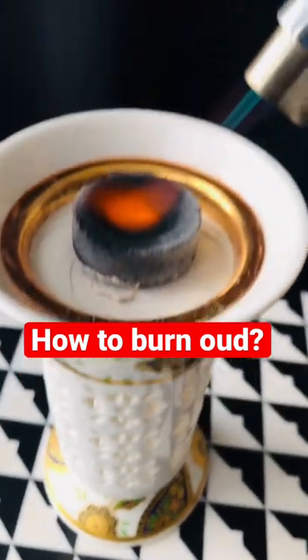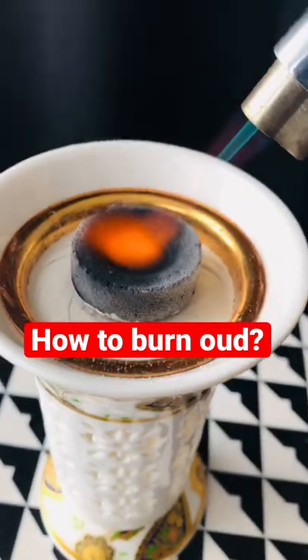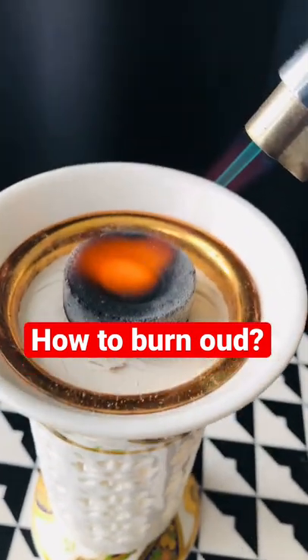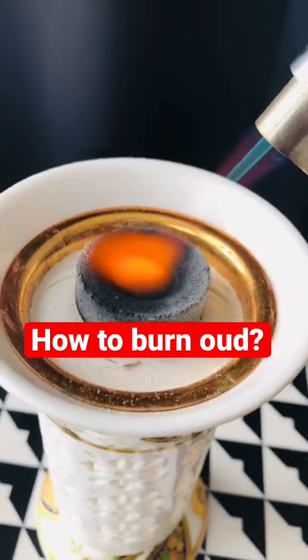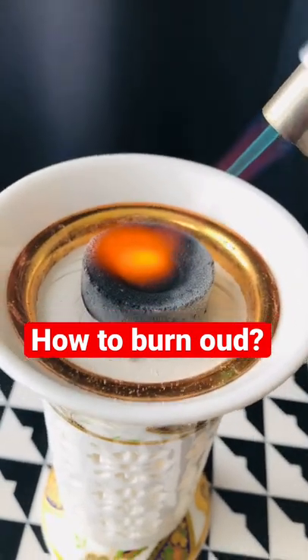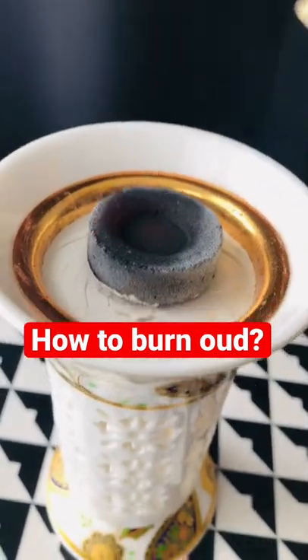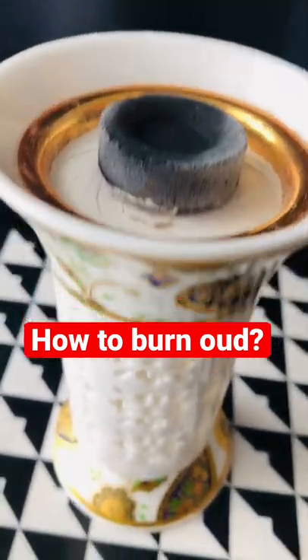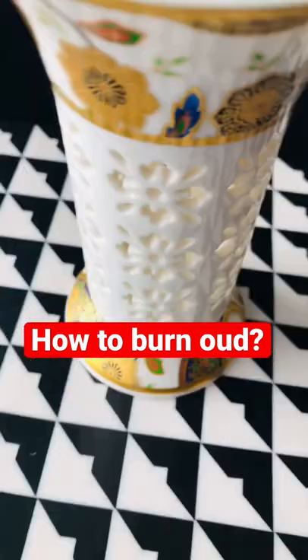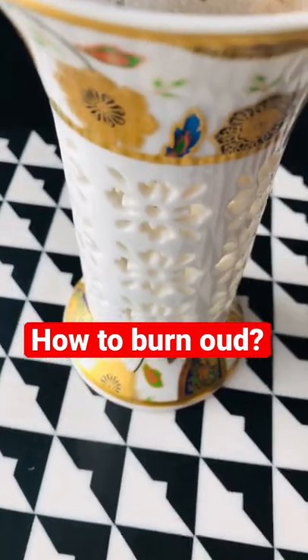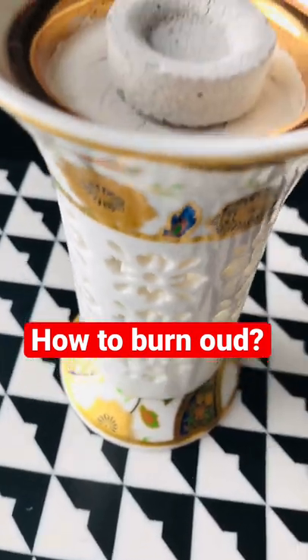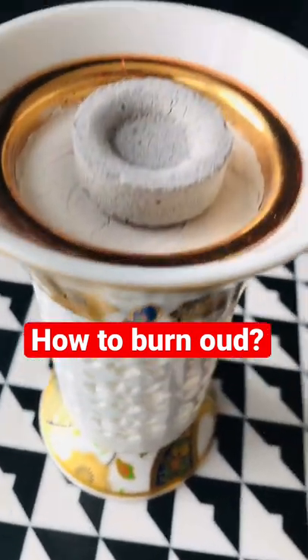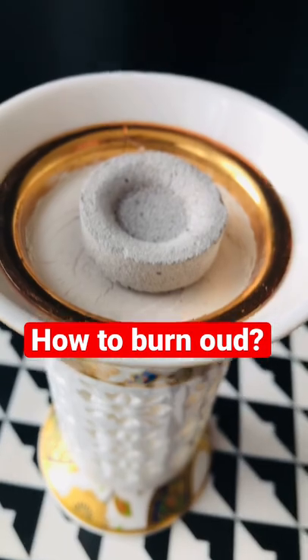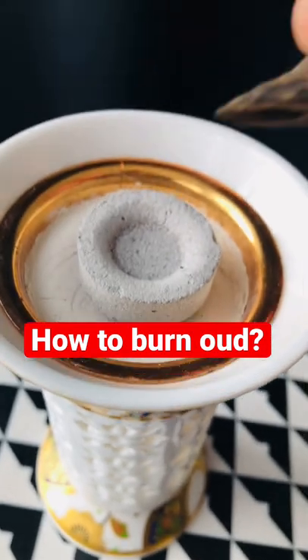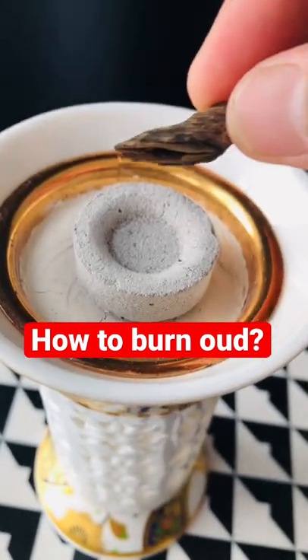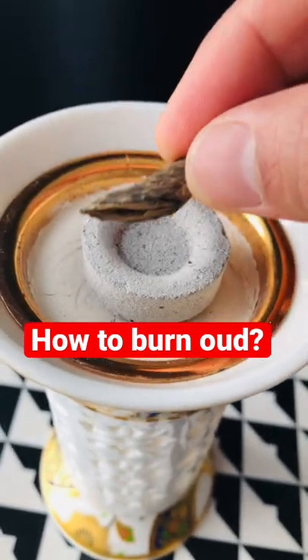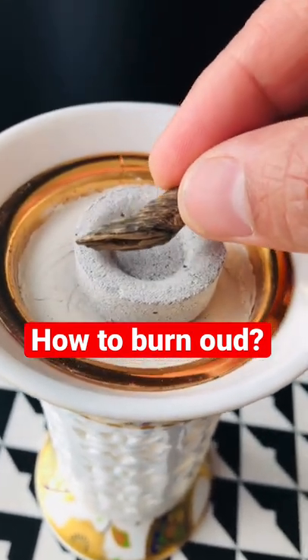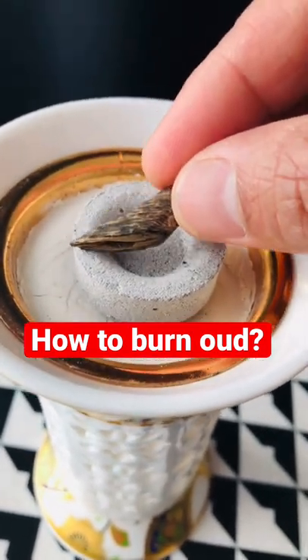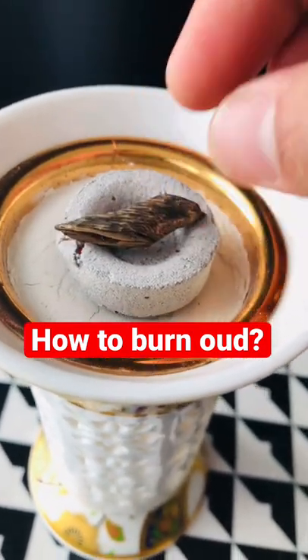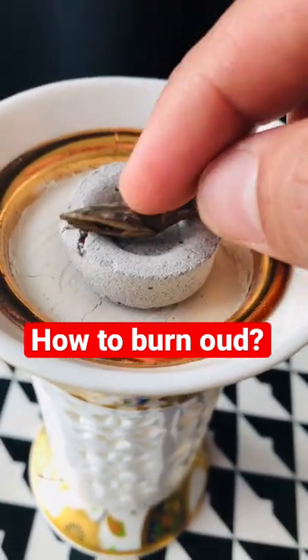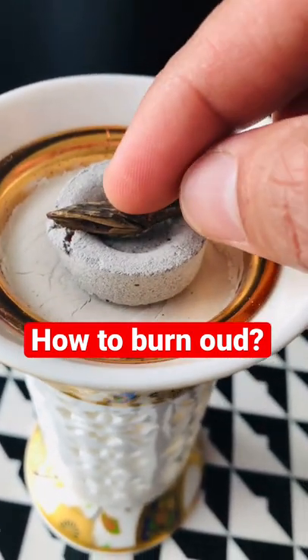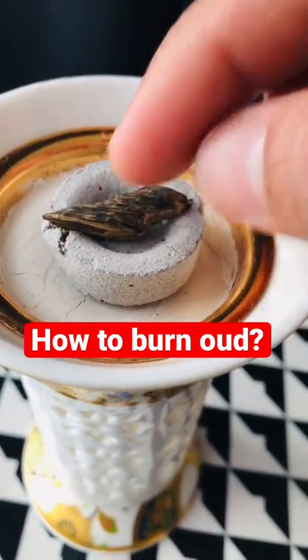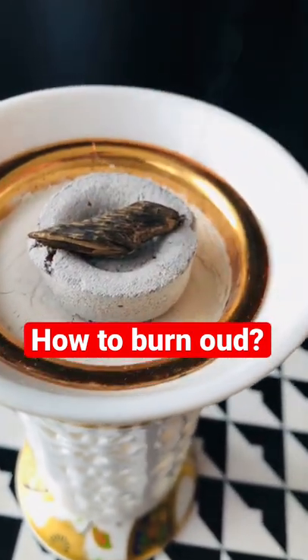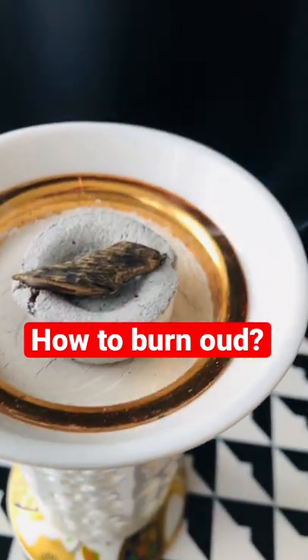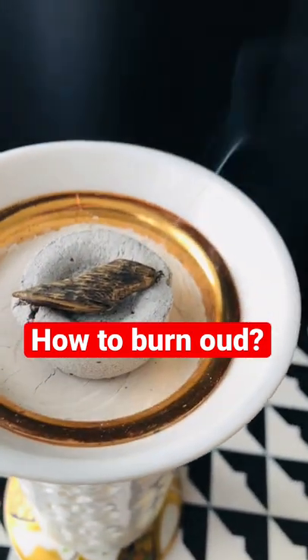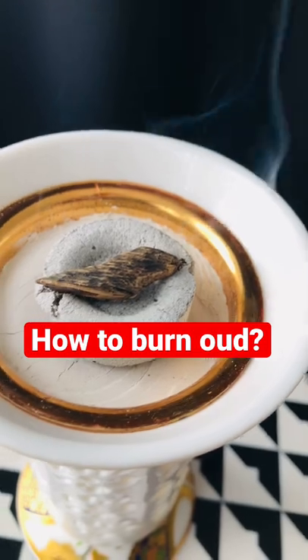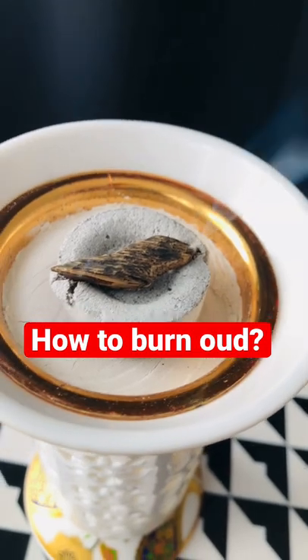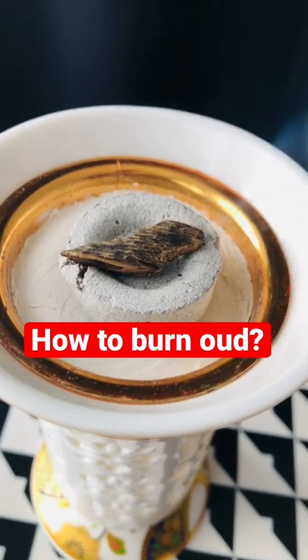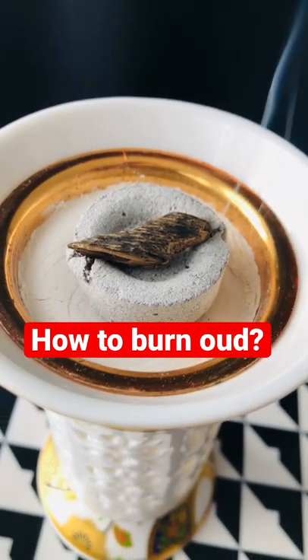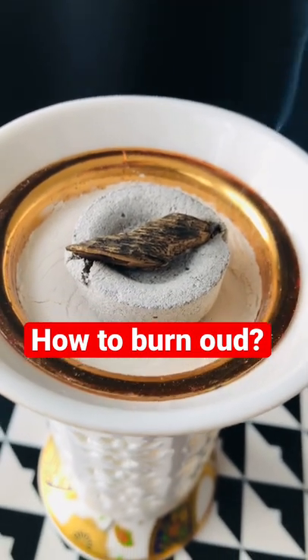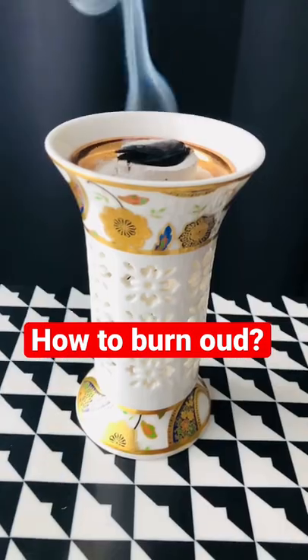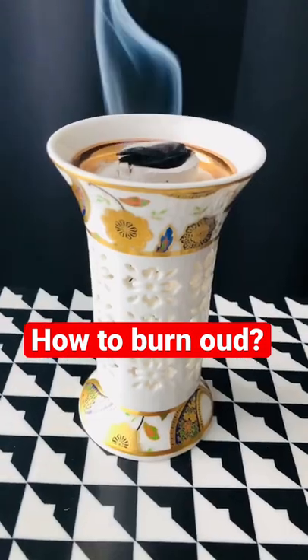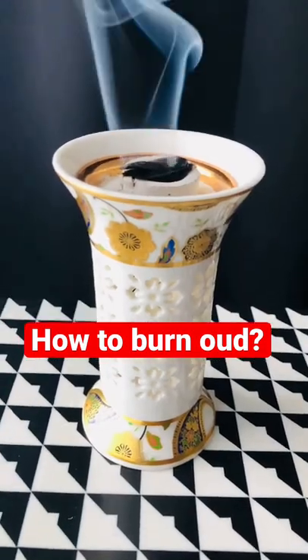When burning oud, you got to make sure that you light it in a ventilated place and wait for the ash to cover over the charcoal, the way it is on this chip here. Then you place your oud chip on top.